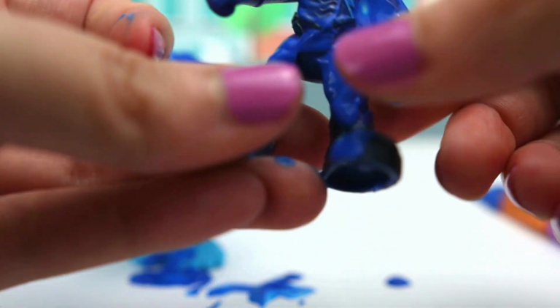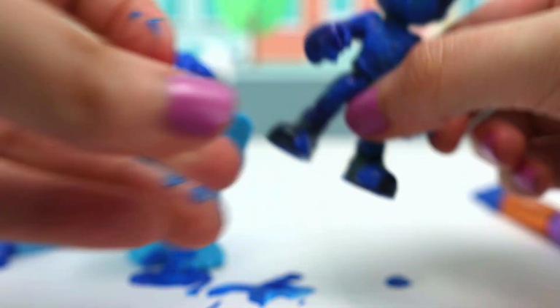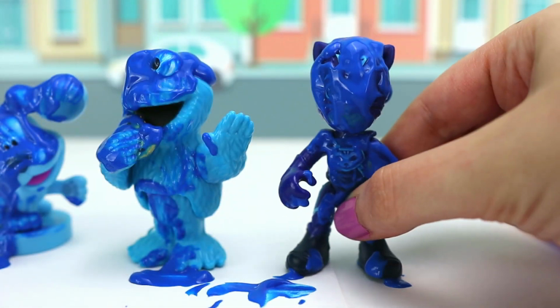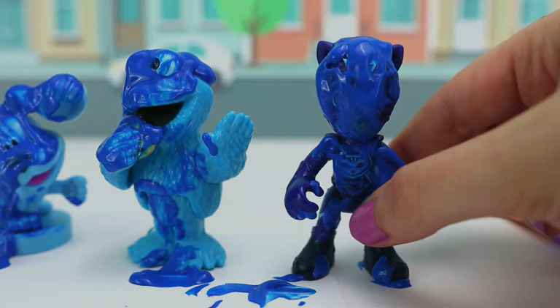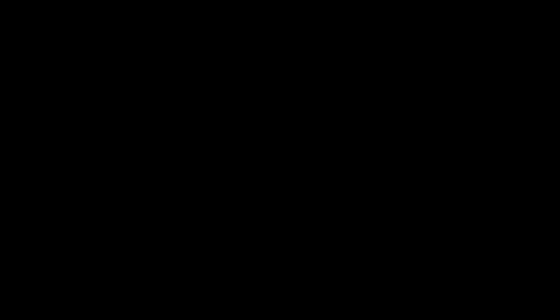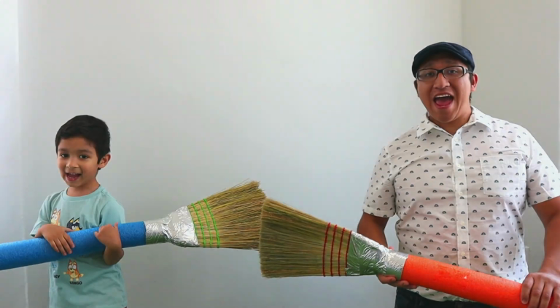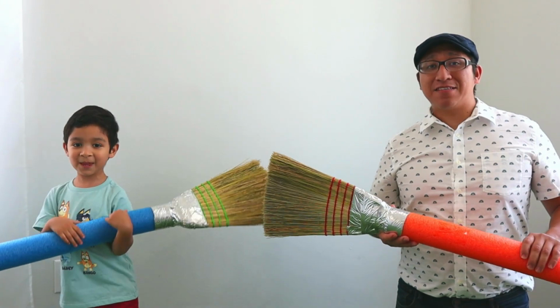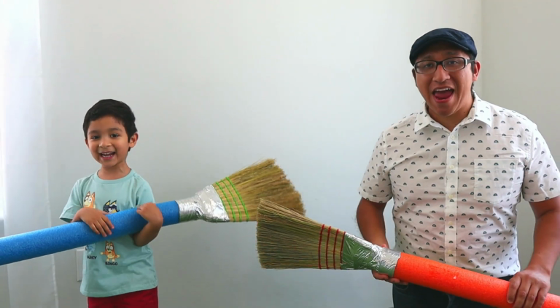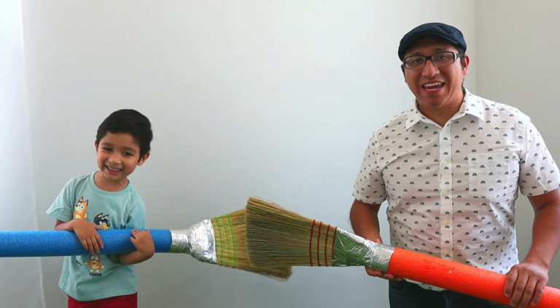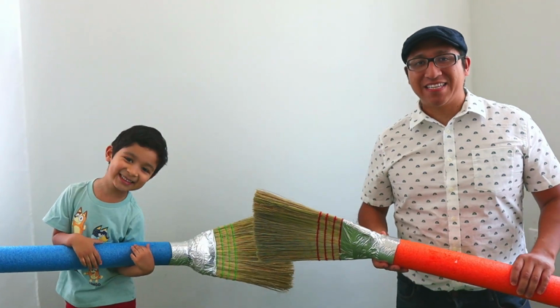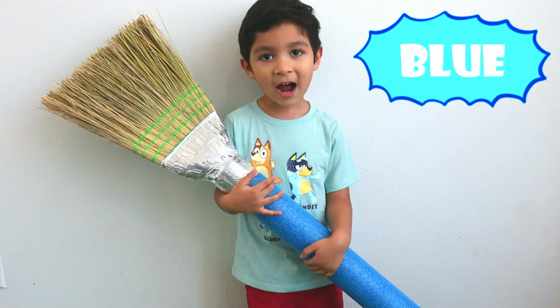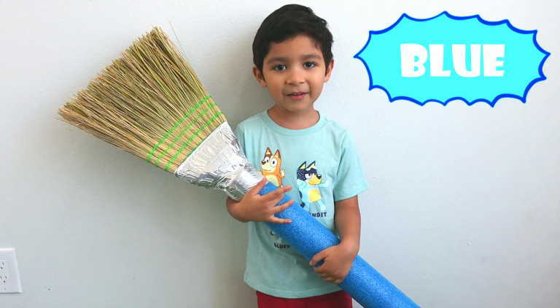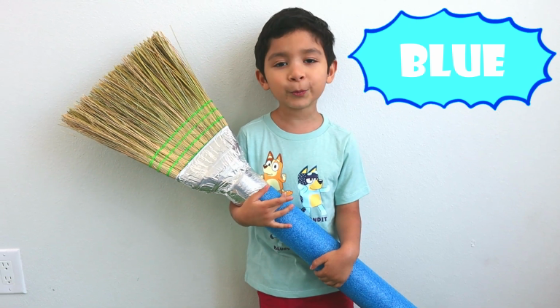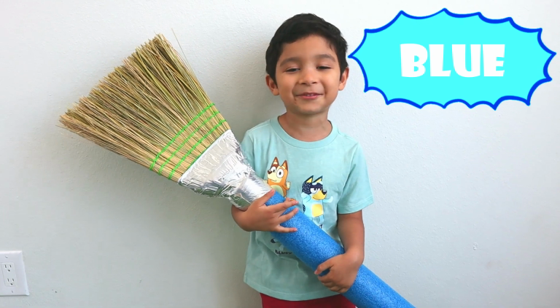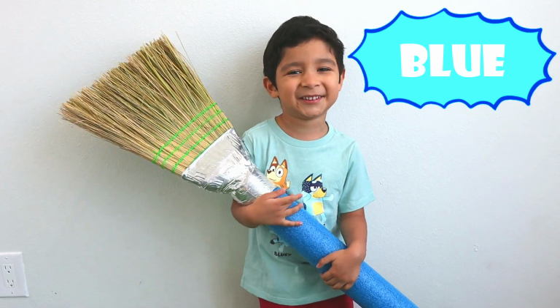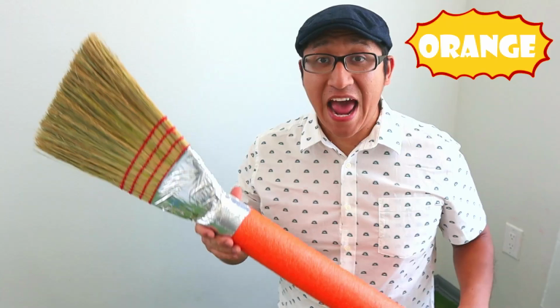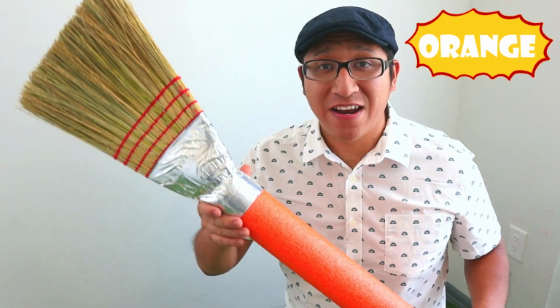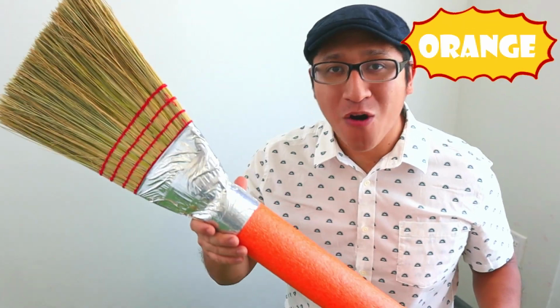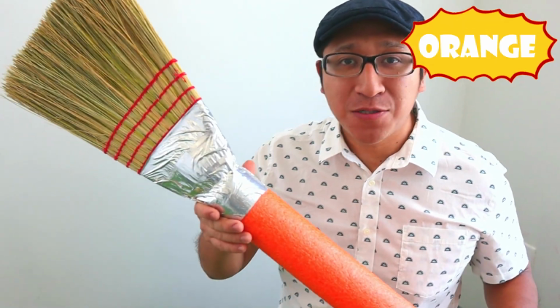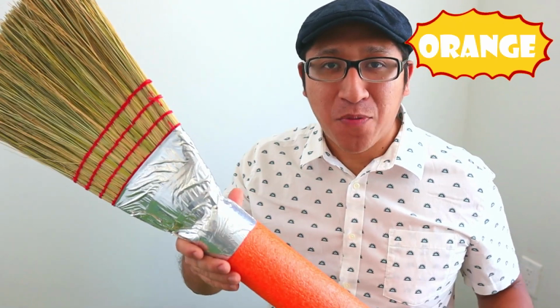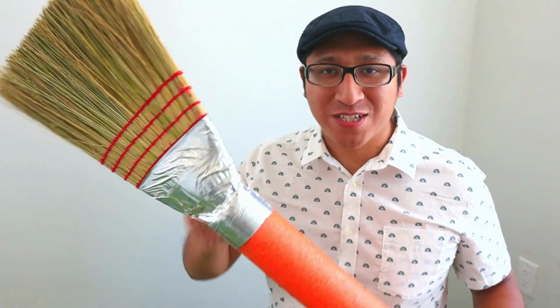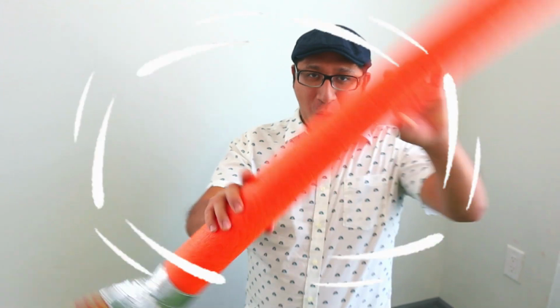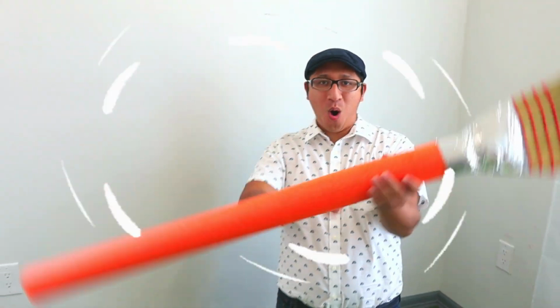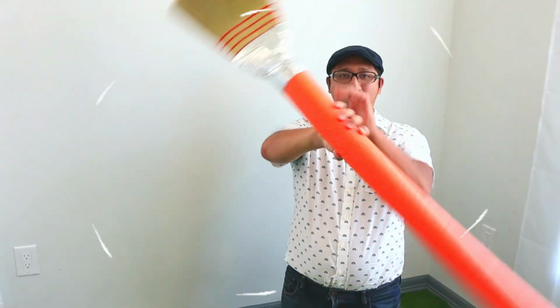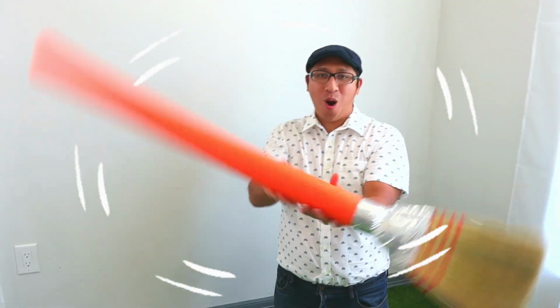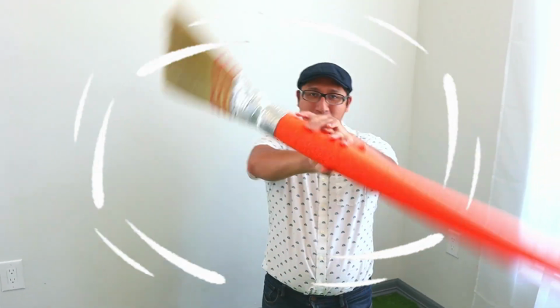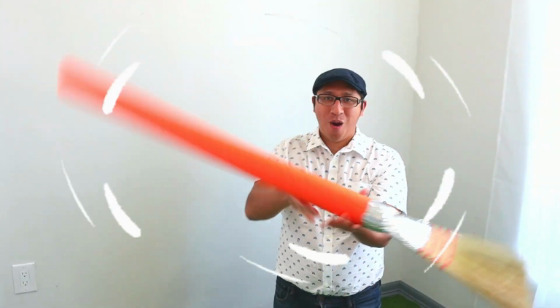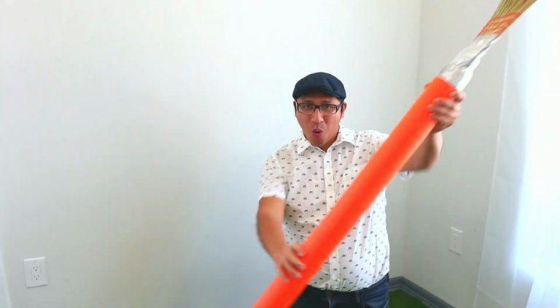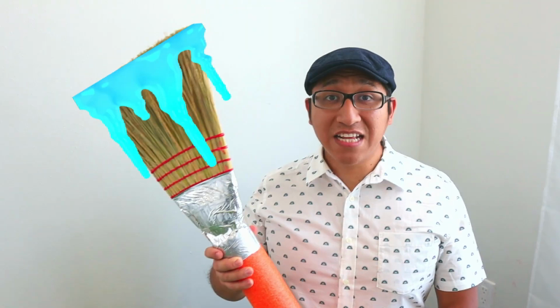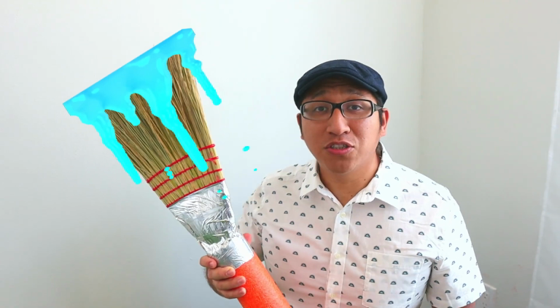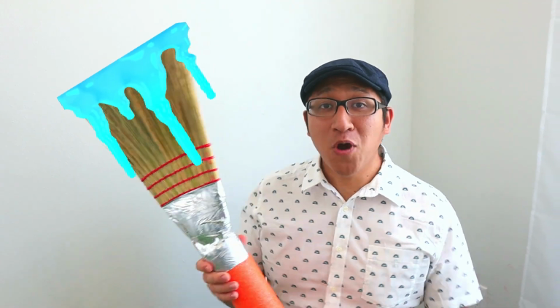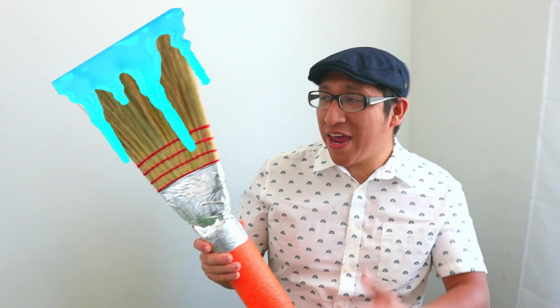Uh-oh! I can't see! Let's paint! I have a blue paintbrush! I have an orange paintbrush! Let's use blue paint!